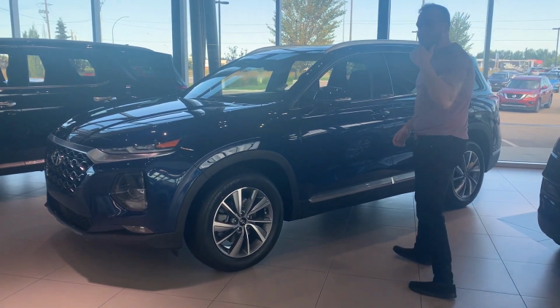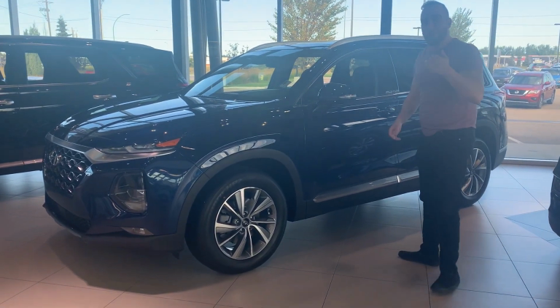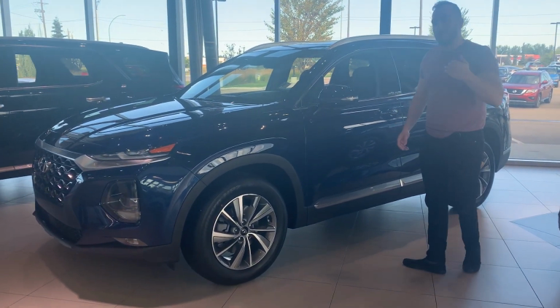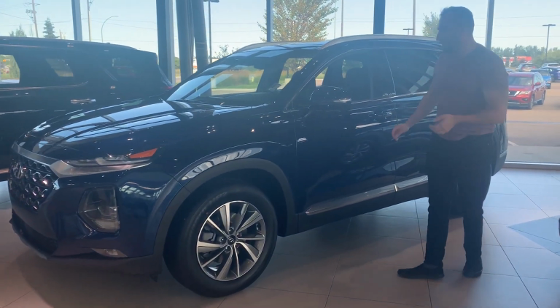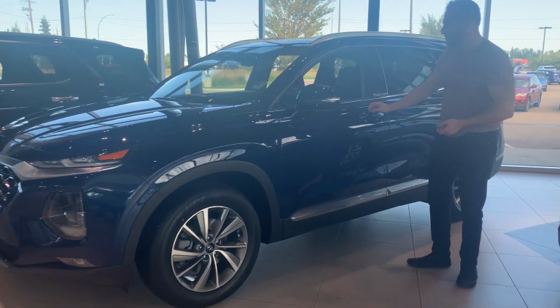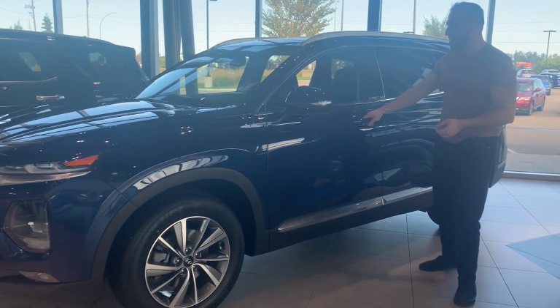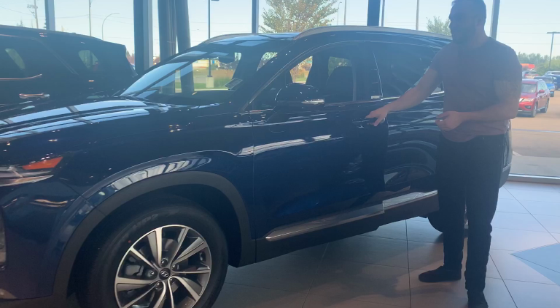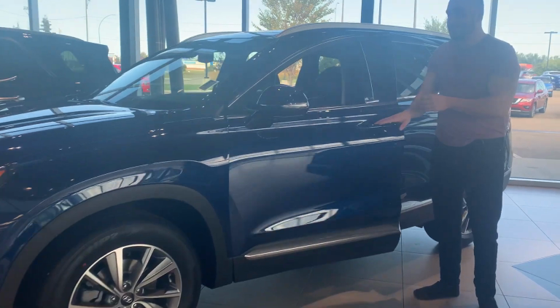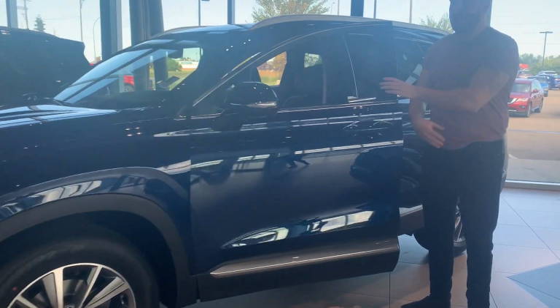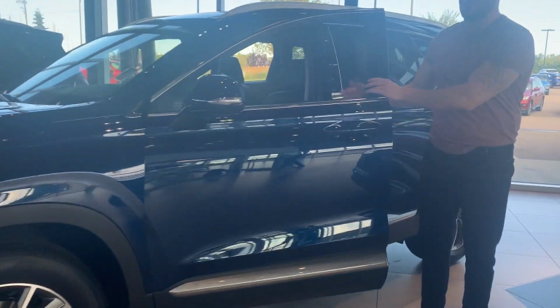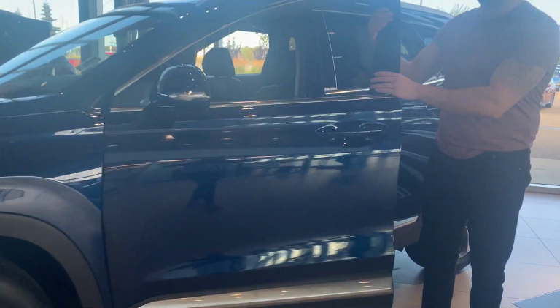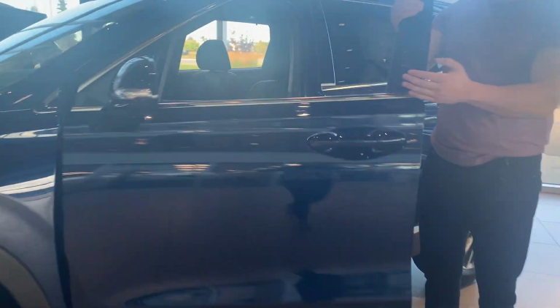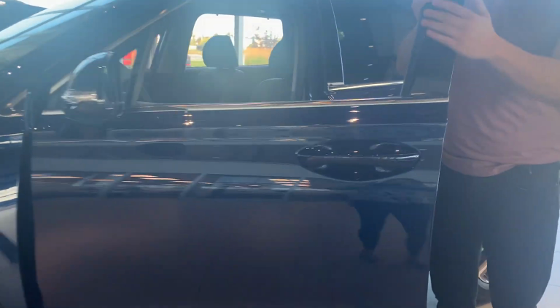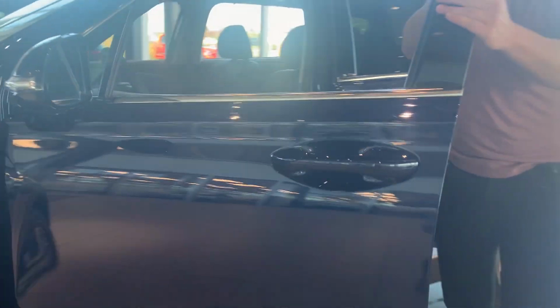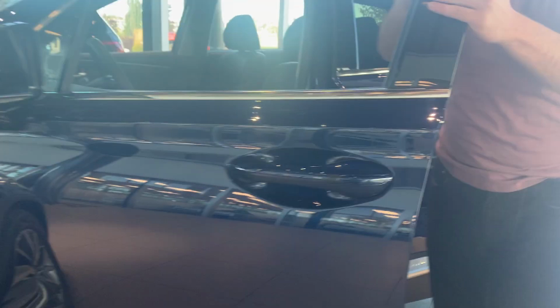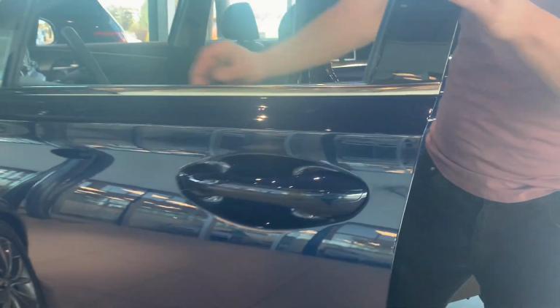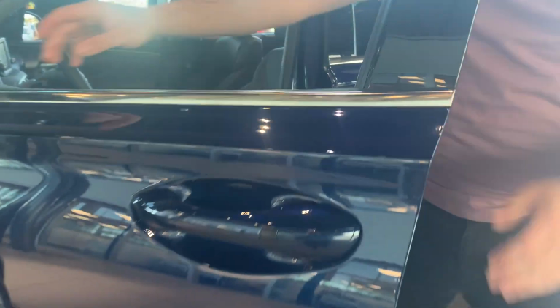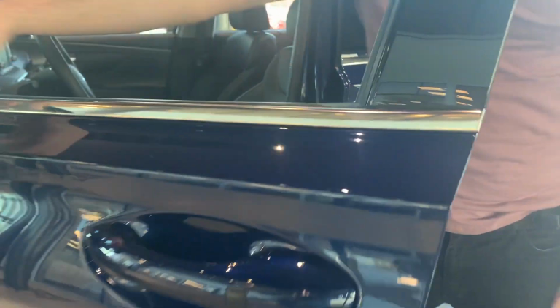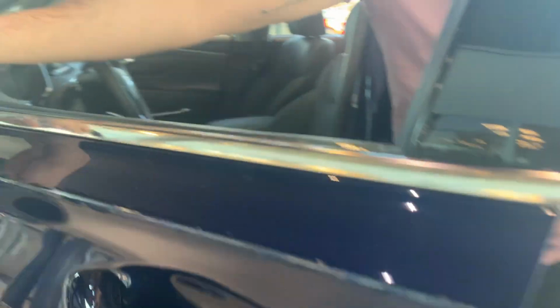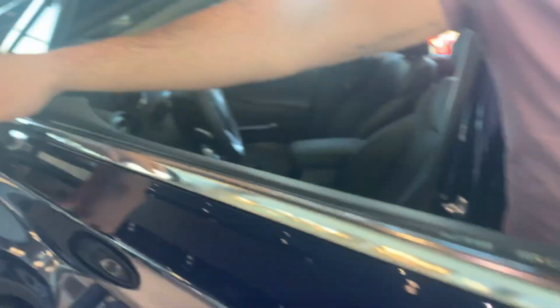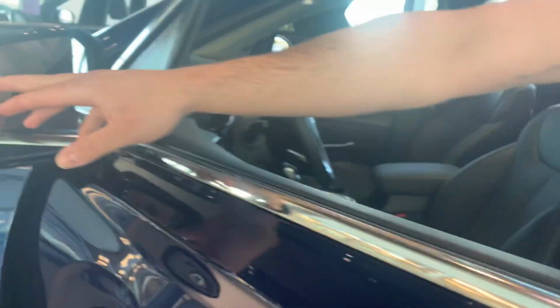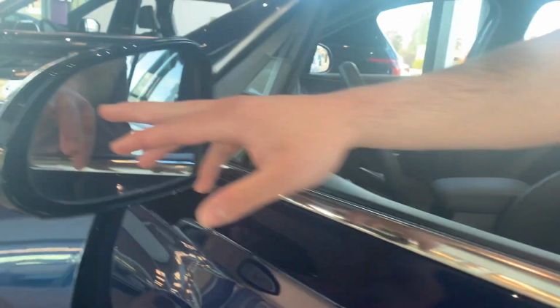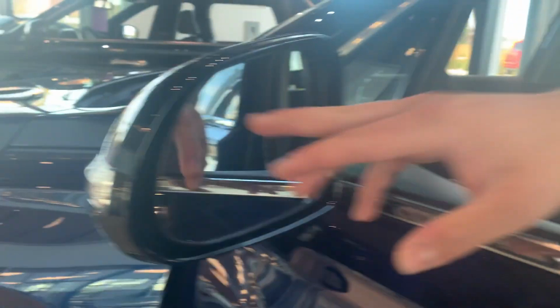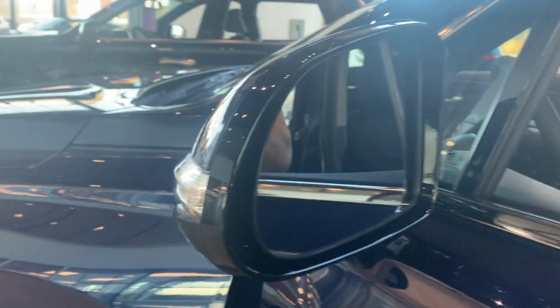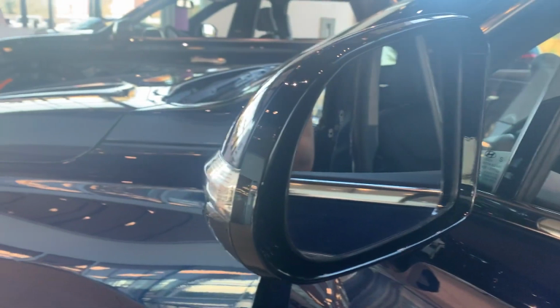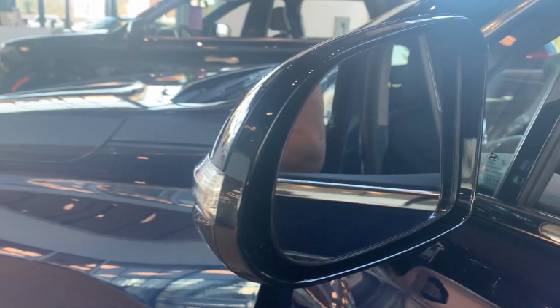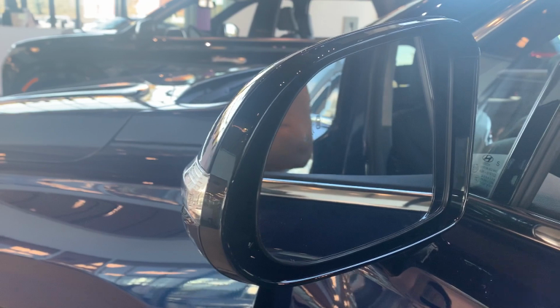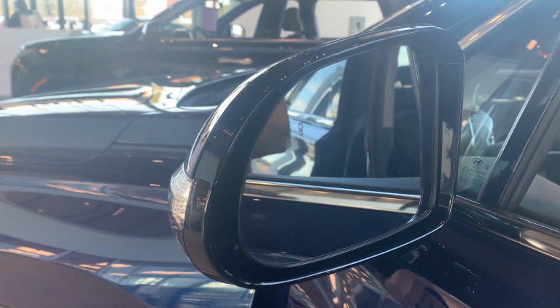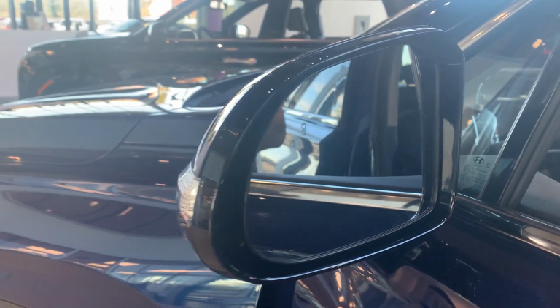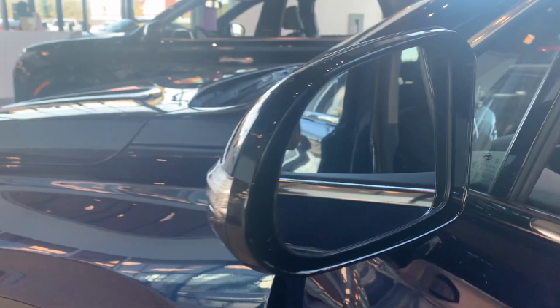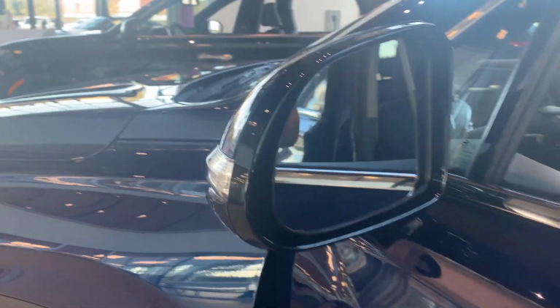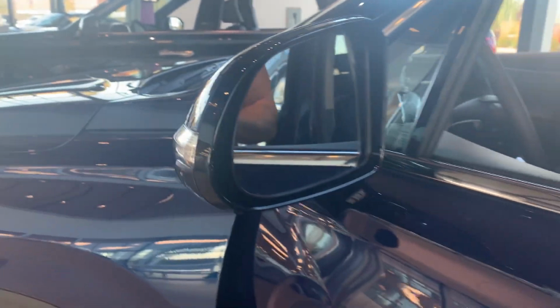Now if you want to come follow me, the vehicle does come equipped with blind spot detection. You look in the mirror here — this does glow up orange when there's somebody right beside you.